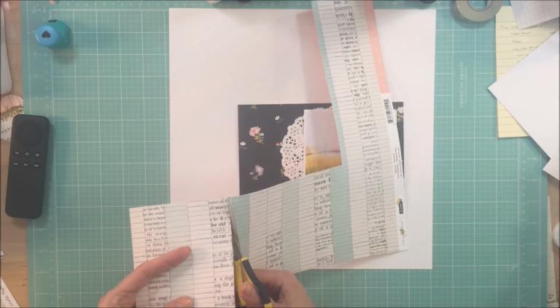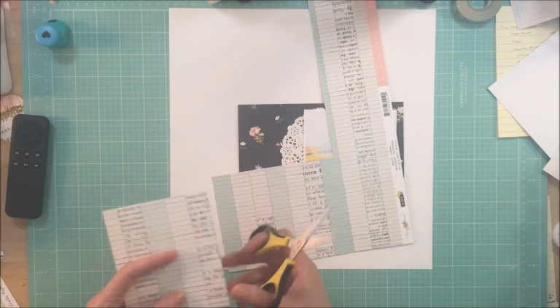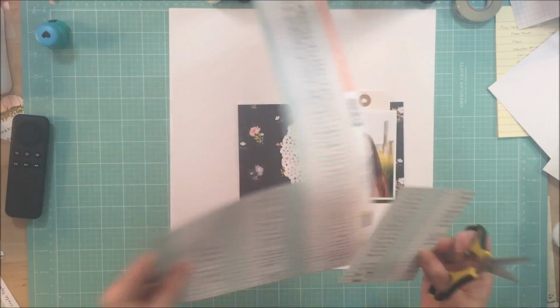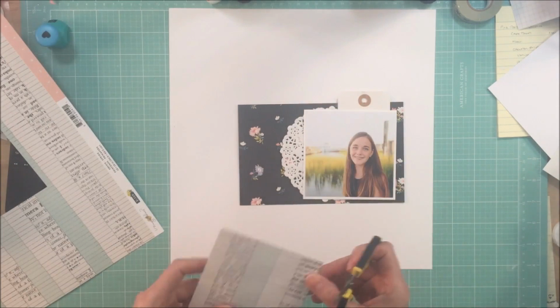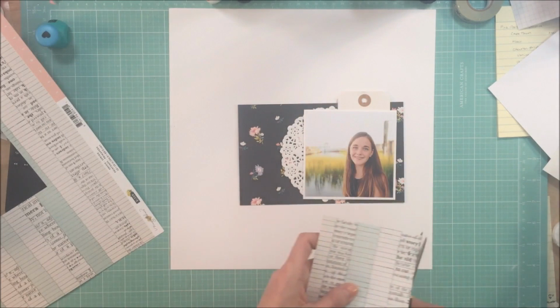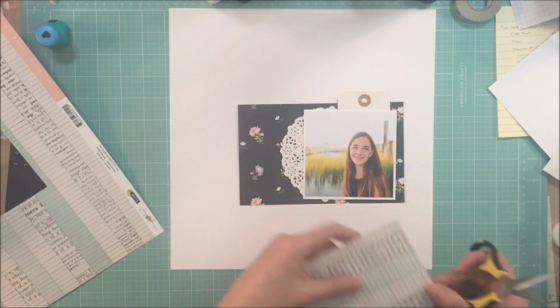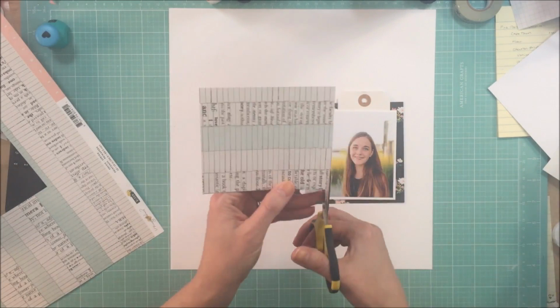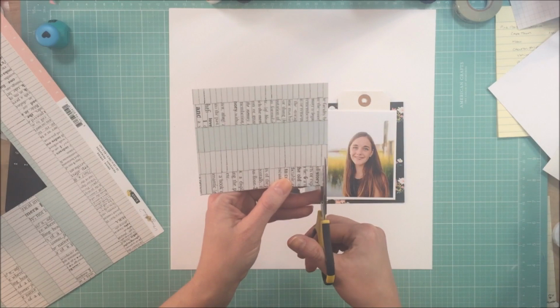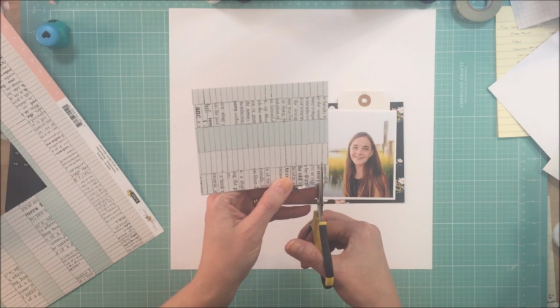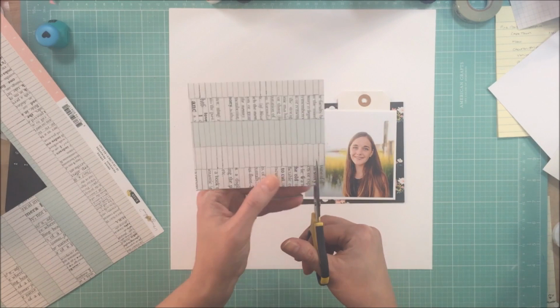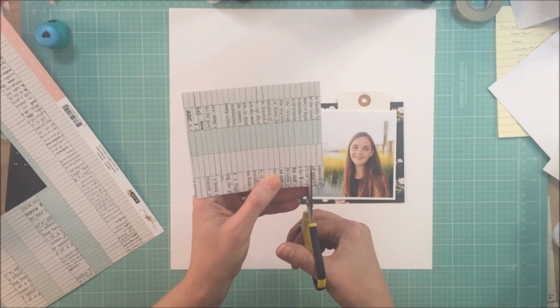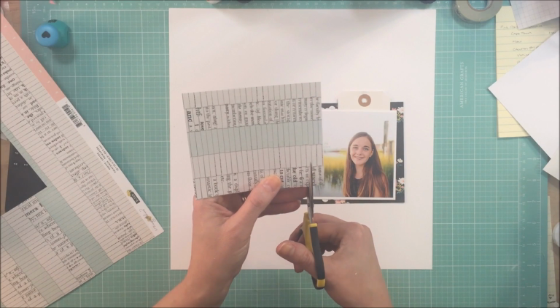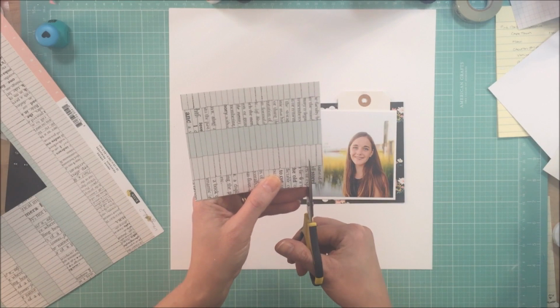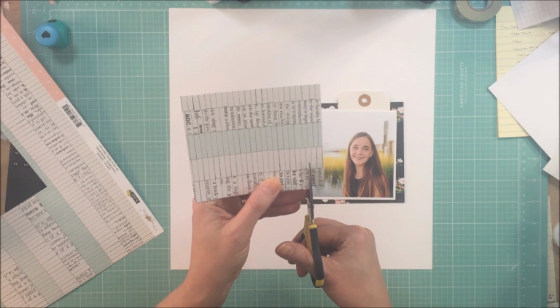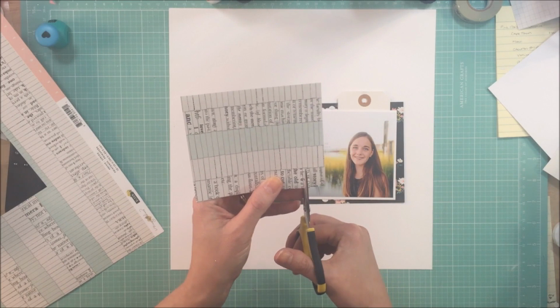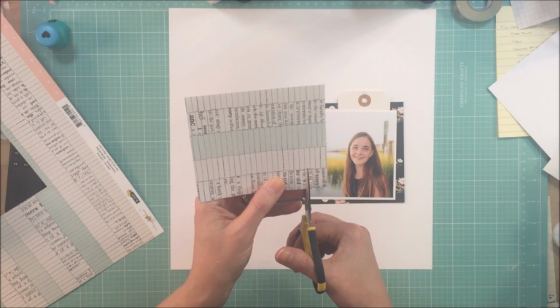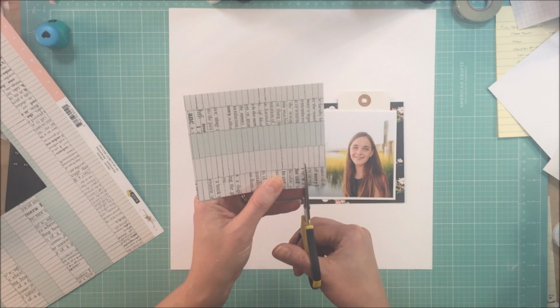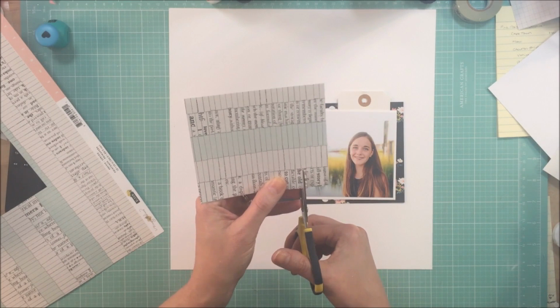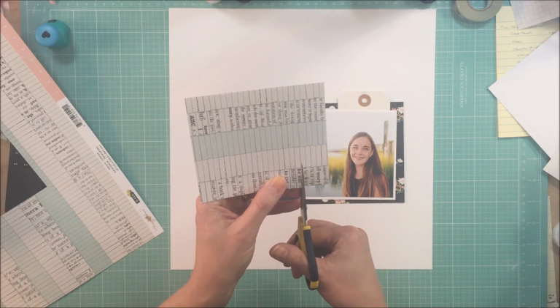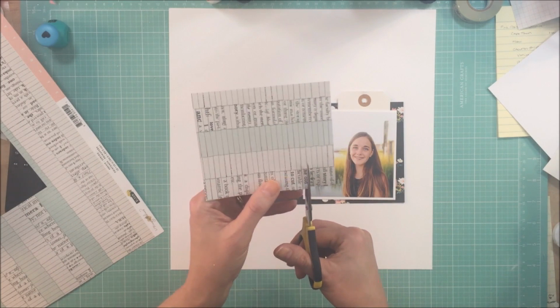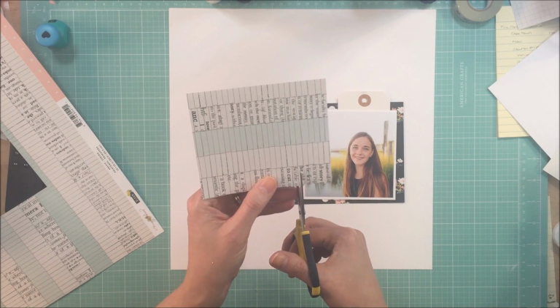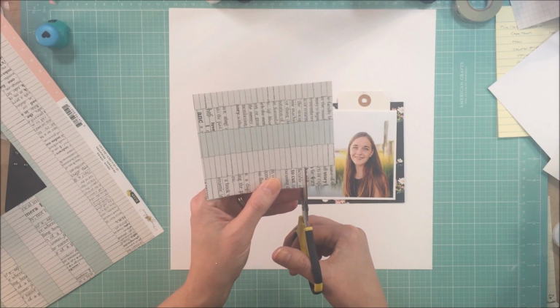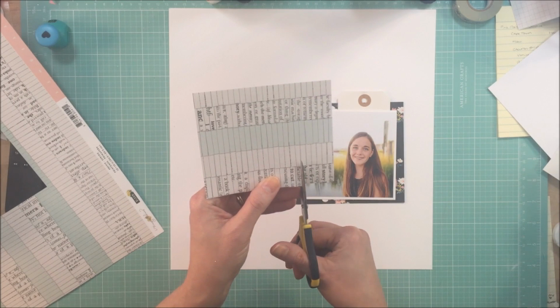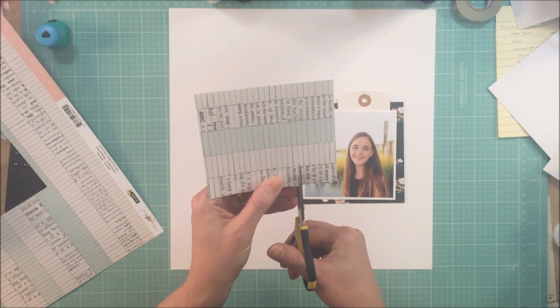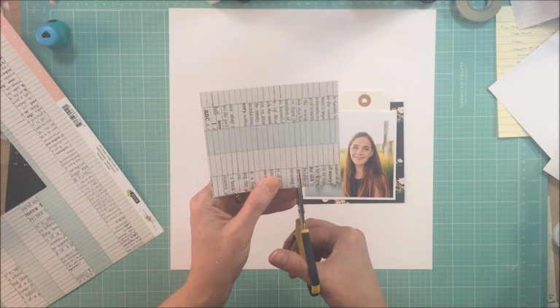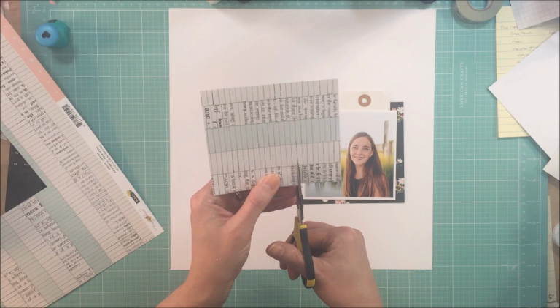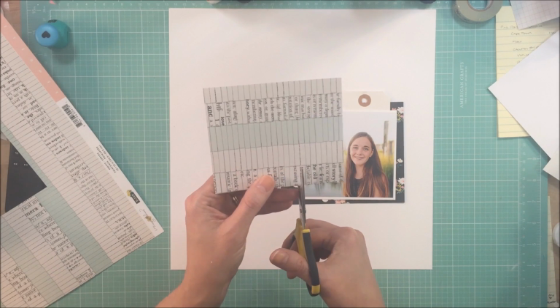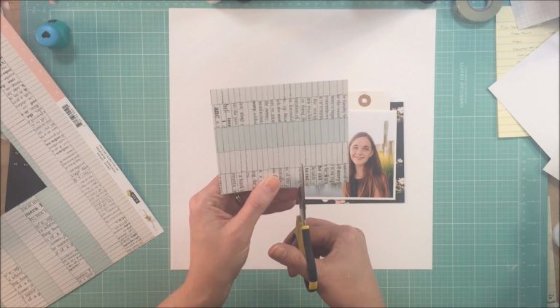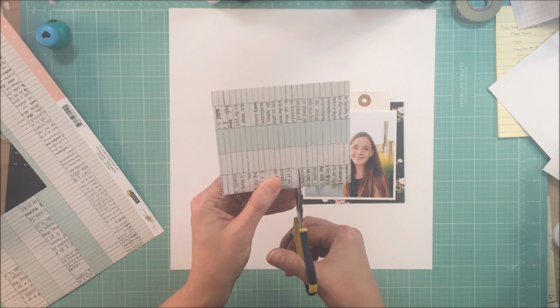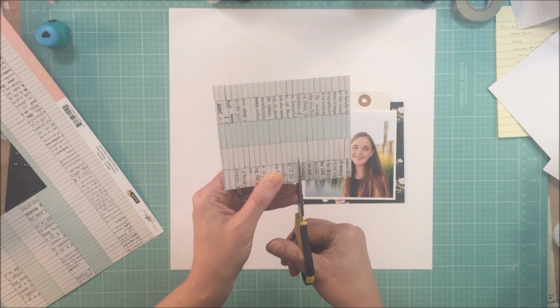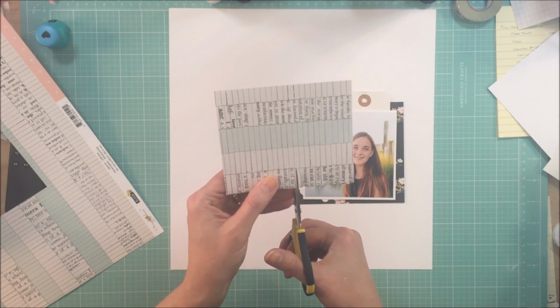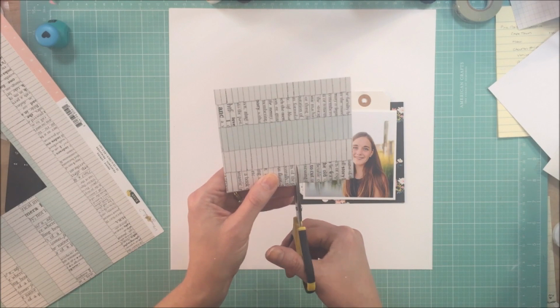This is actually the second layout that I am making with the My Creative Scrapbook Kit Club, and the first layout is for a sketch challenge, so that will be done later on in the month.